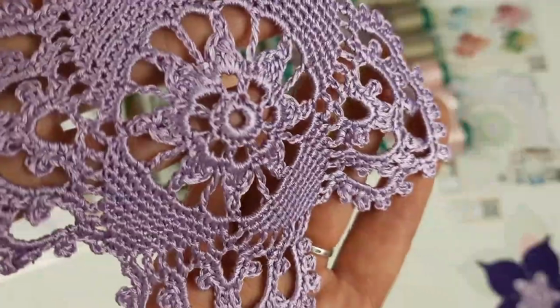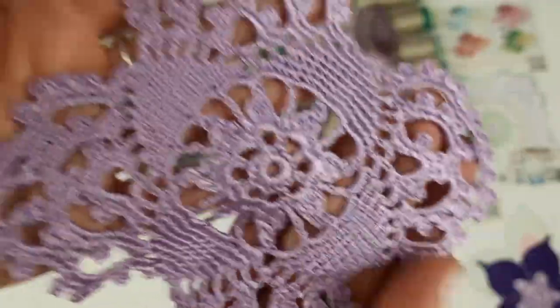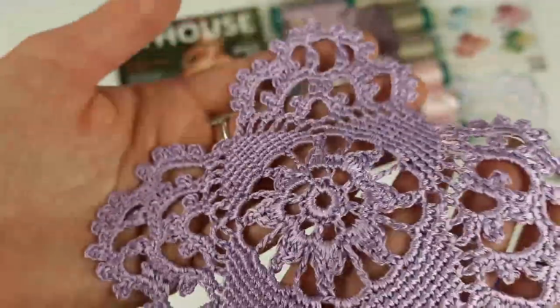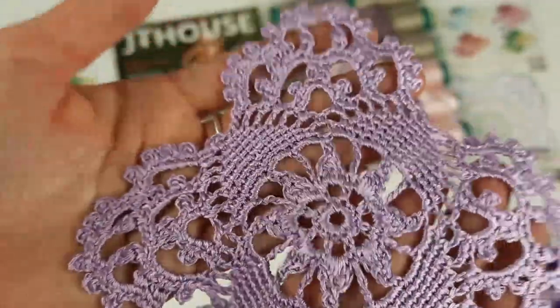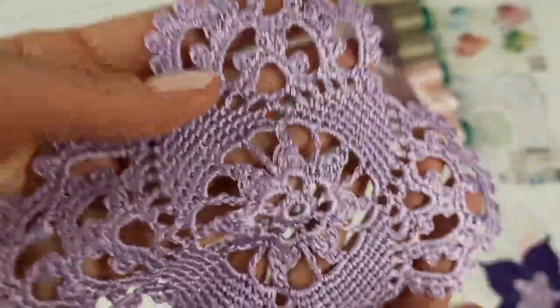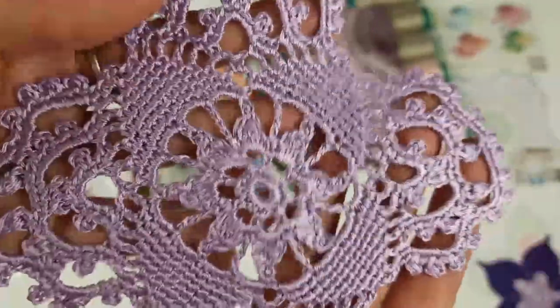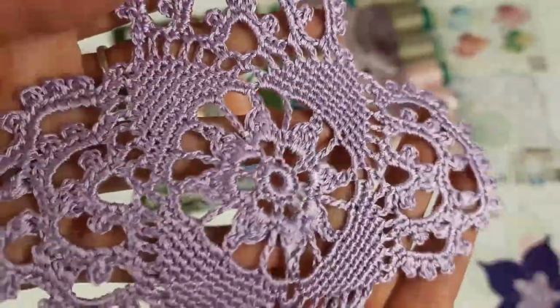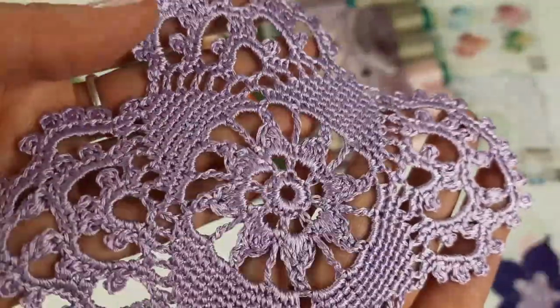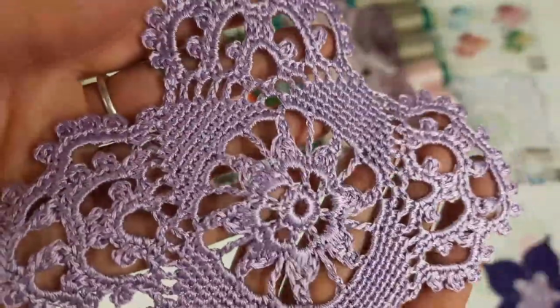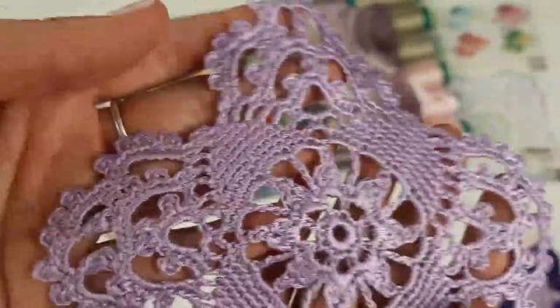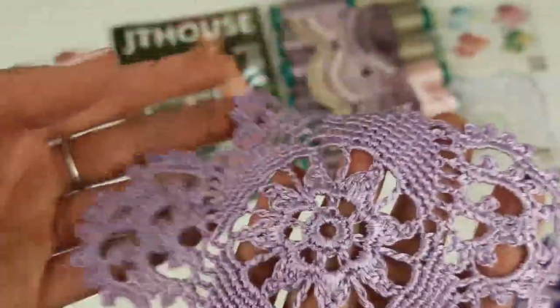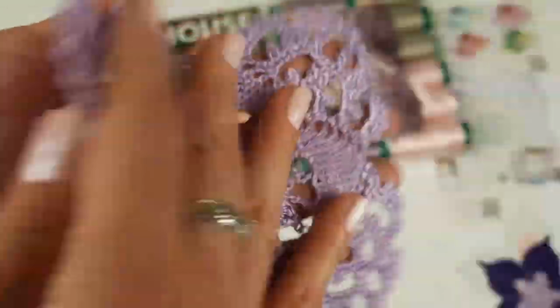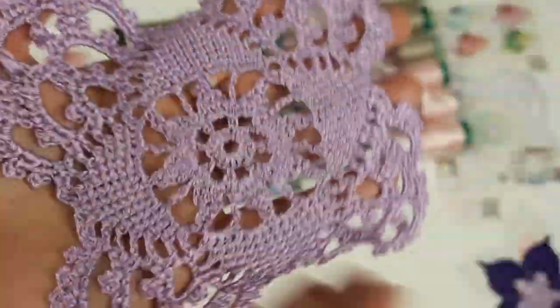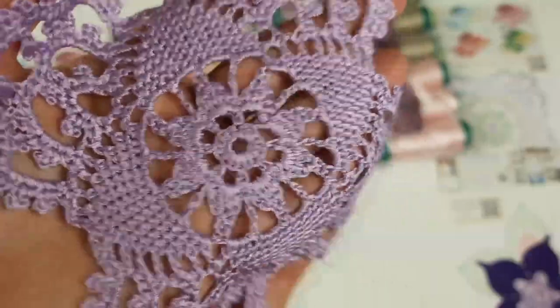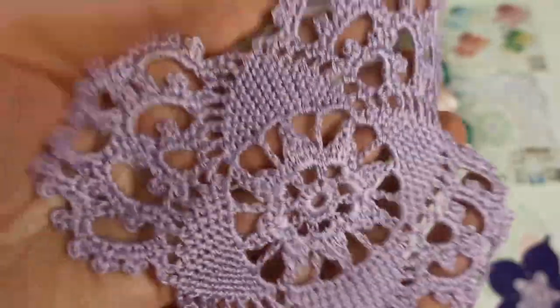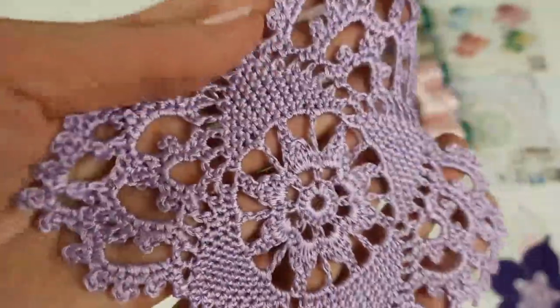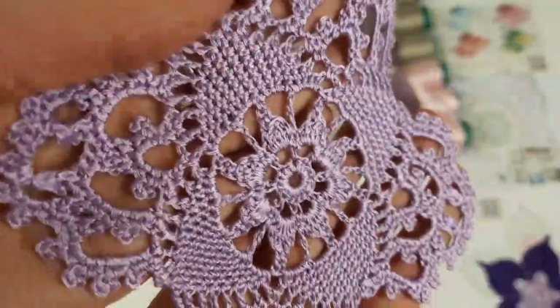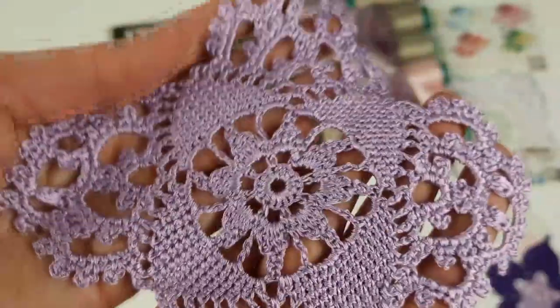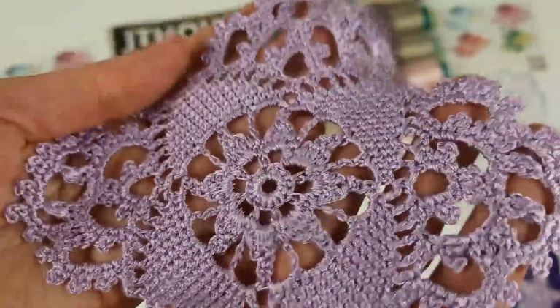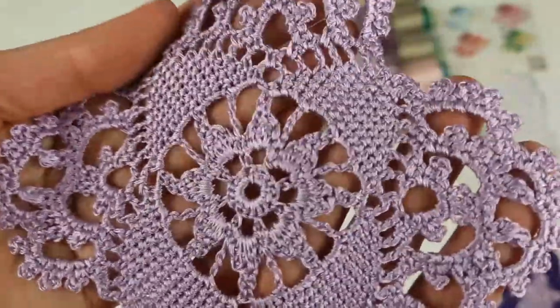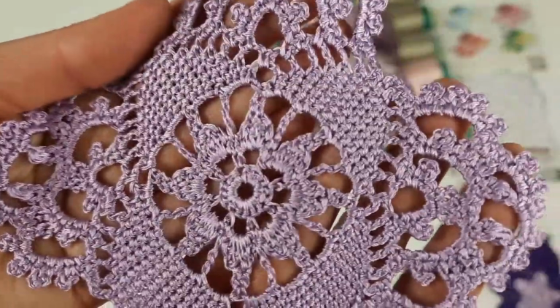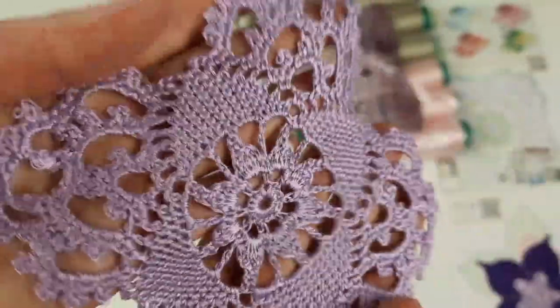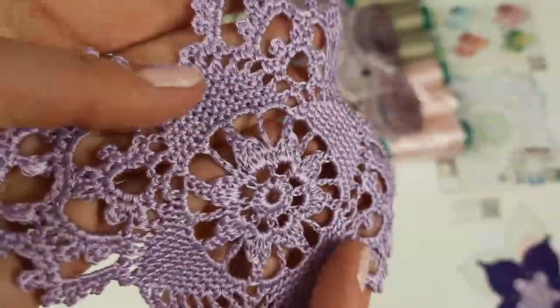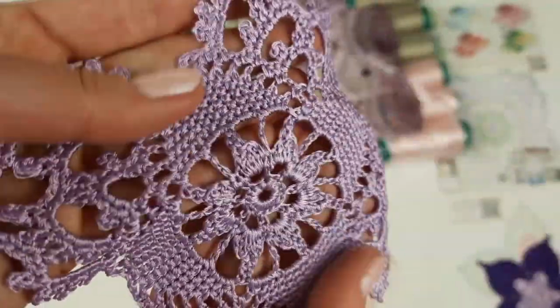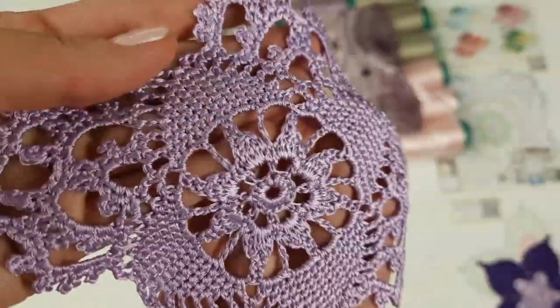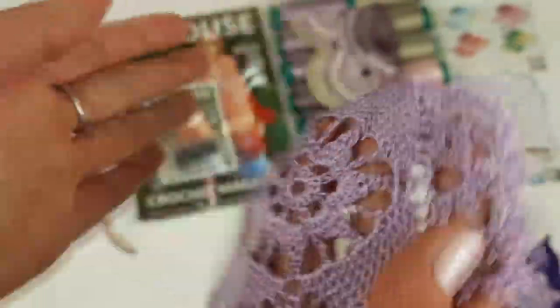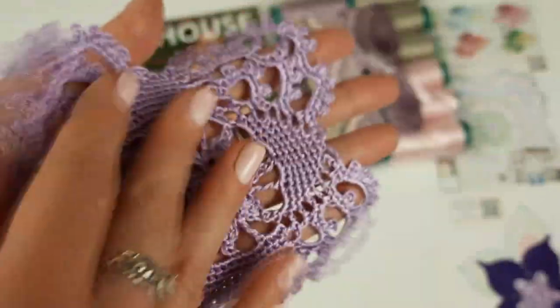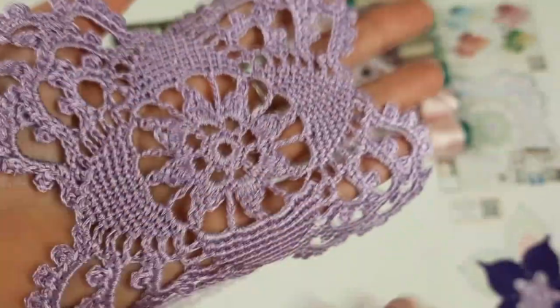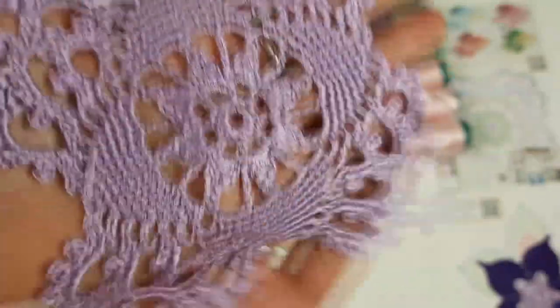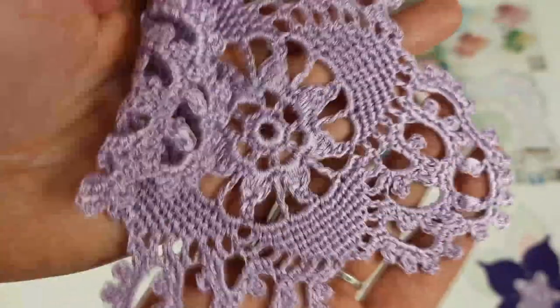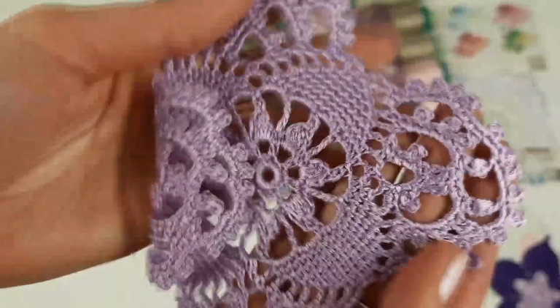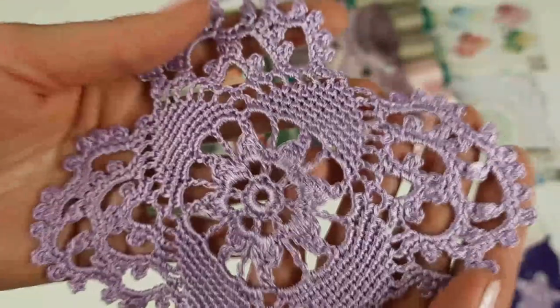This light purple color is new in our store. It's Italian viscose — you can find it. It's a very, very nice thread, very soft and pleasant to the touch.